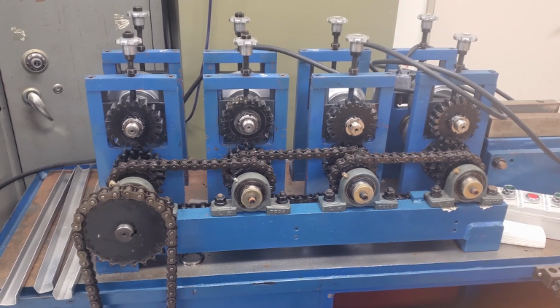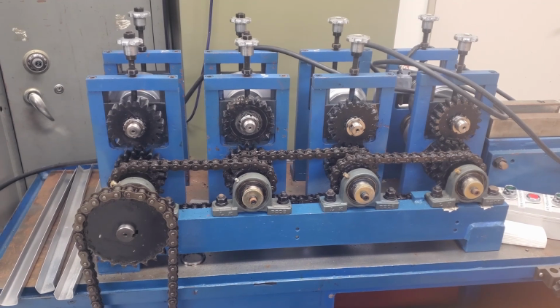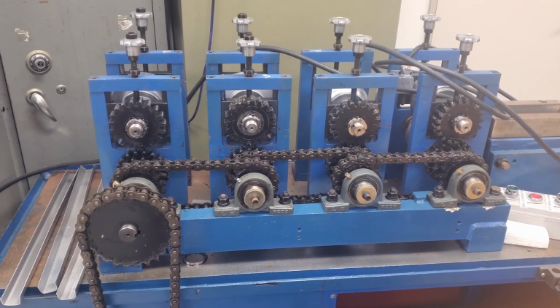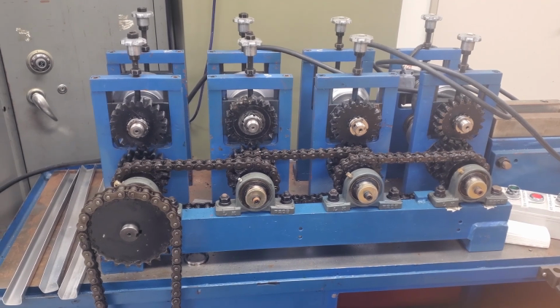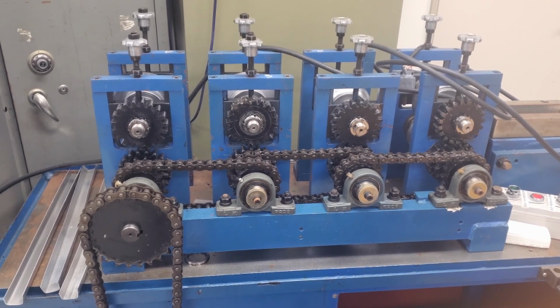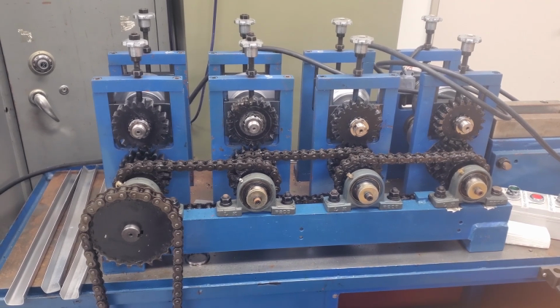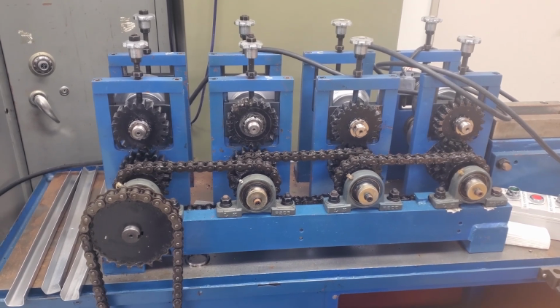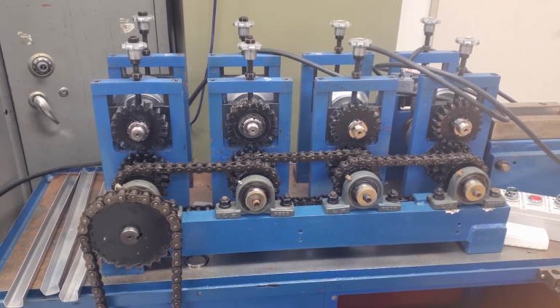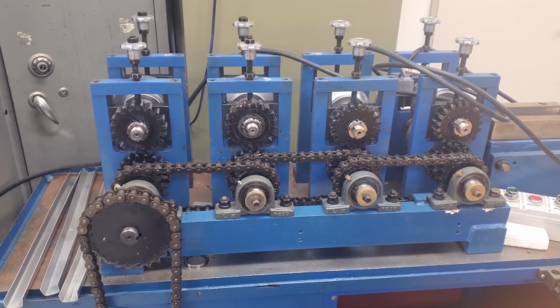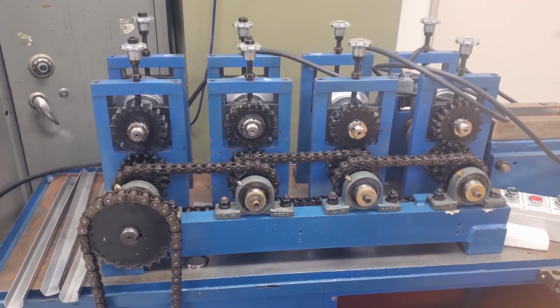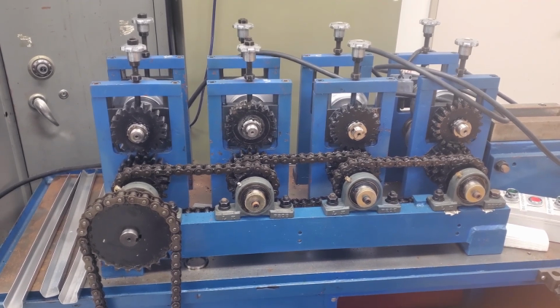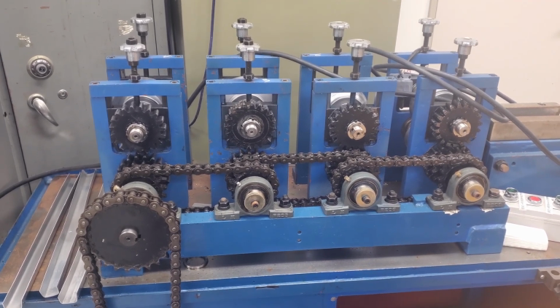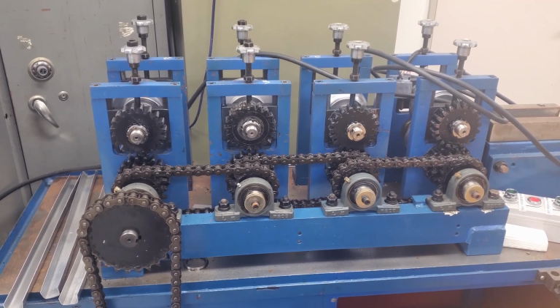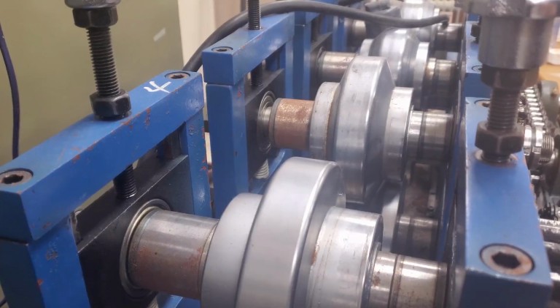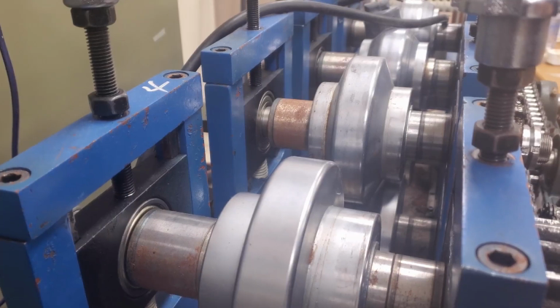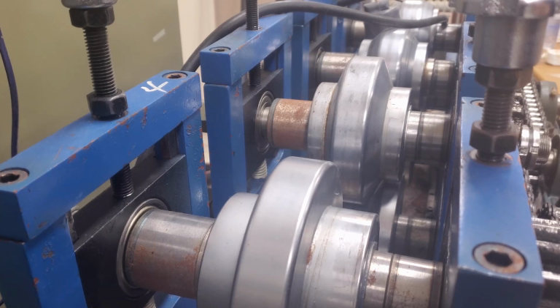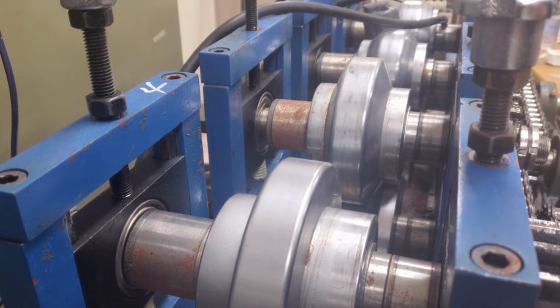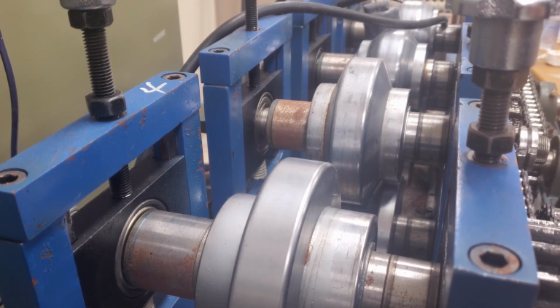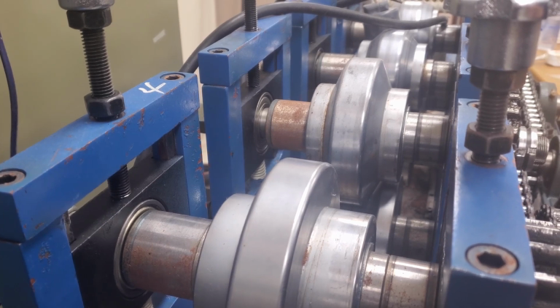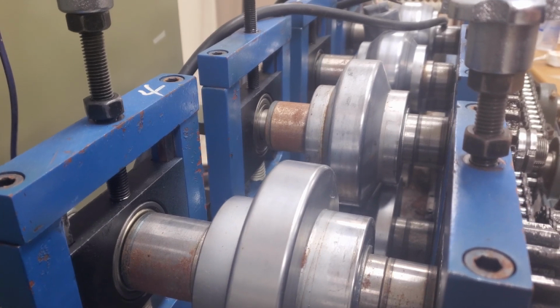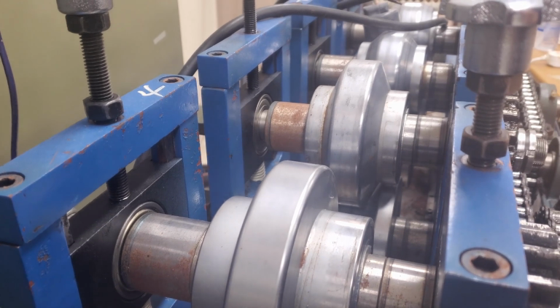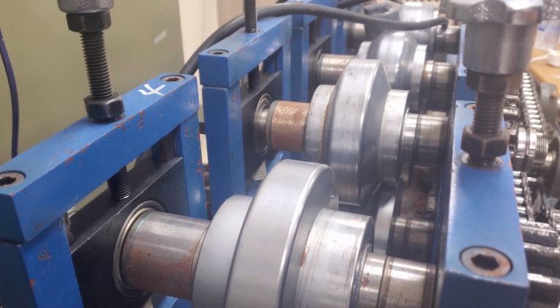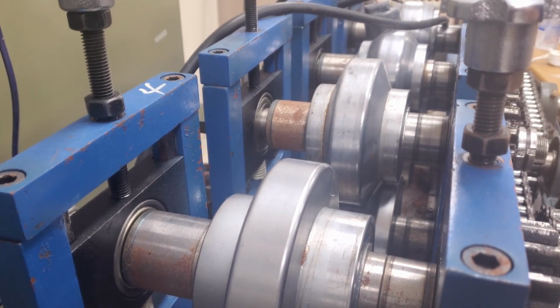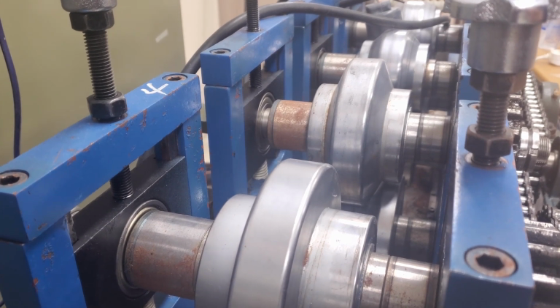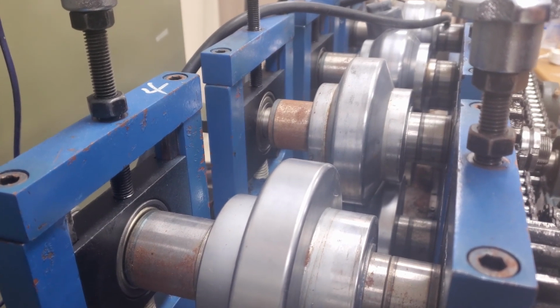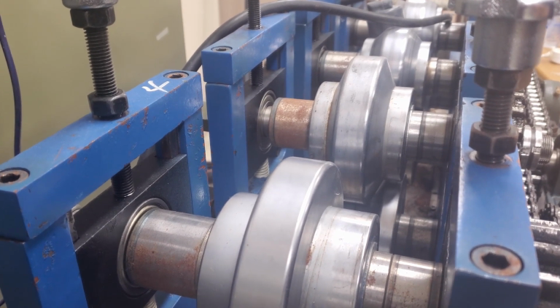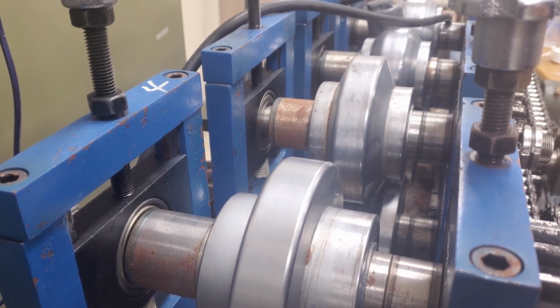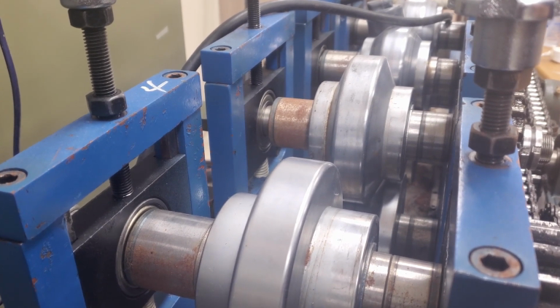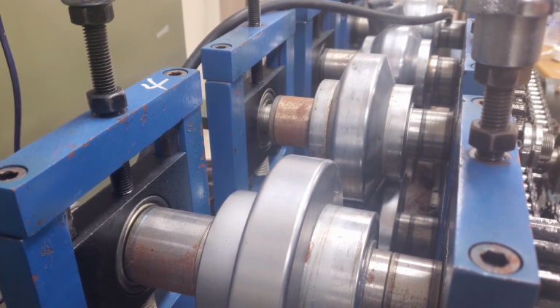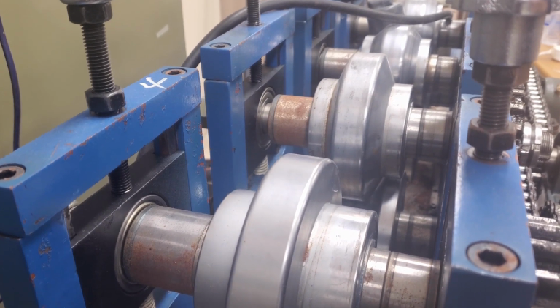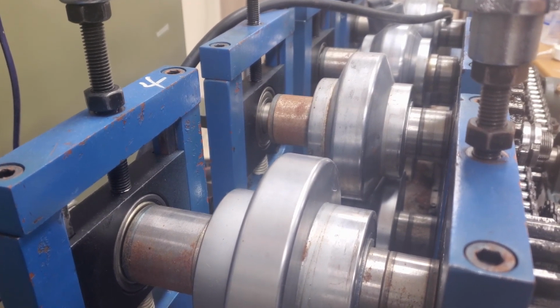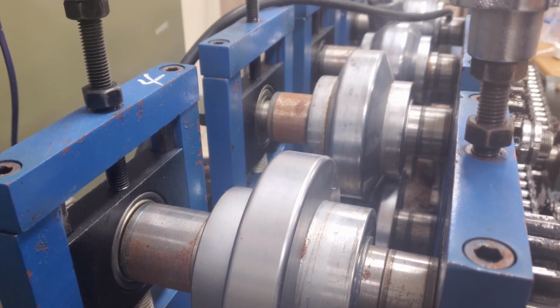One of the key pieces of equipment is the roll forming machine. This powerful tool is used to shape long metal sheets into continuous profiles.